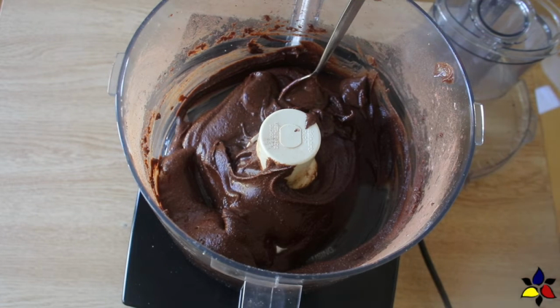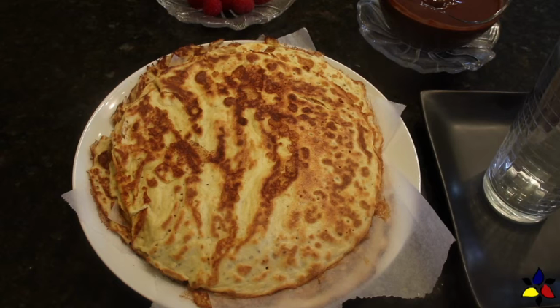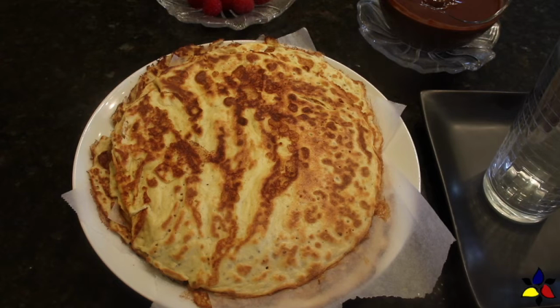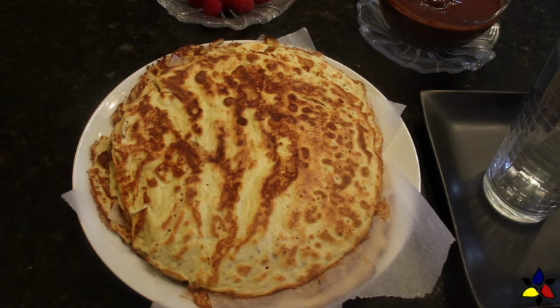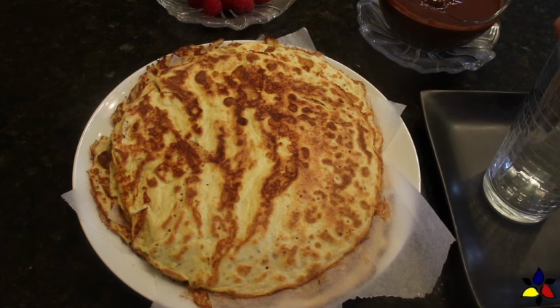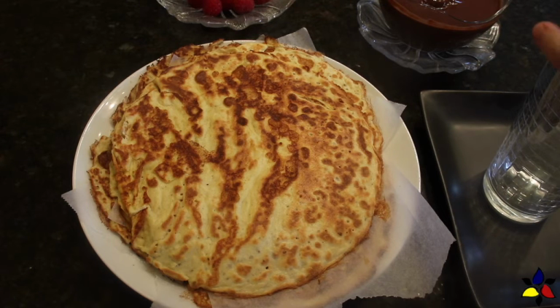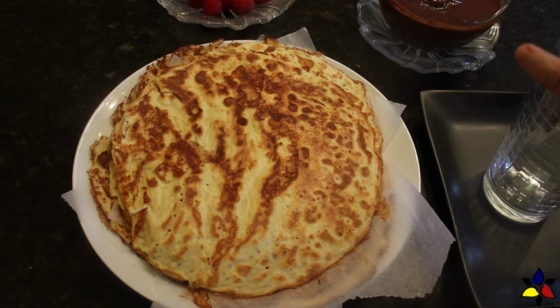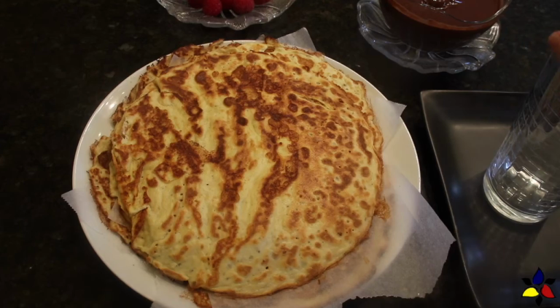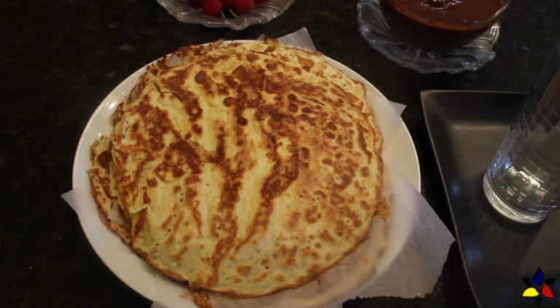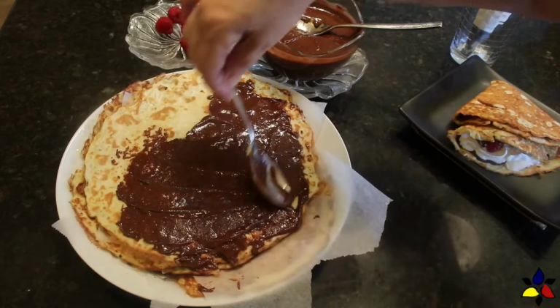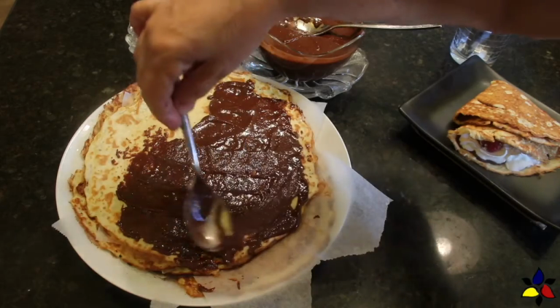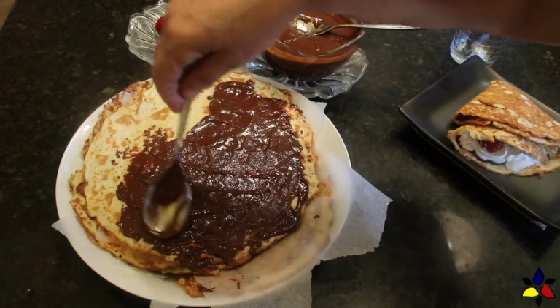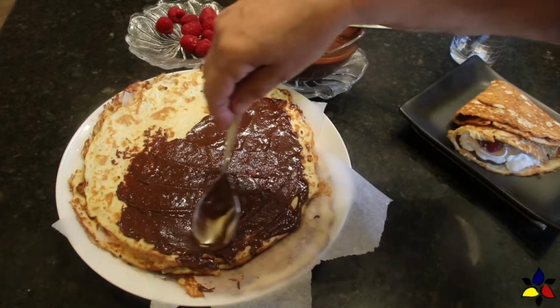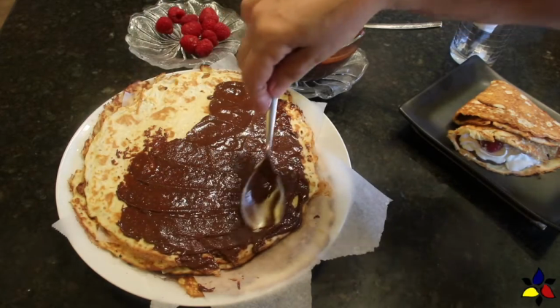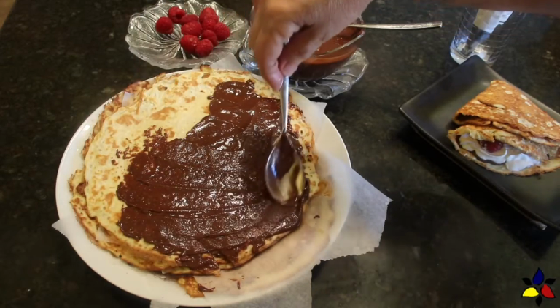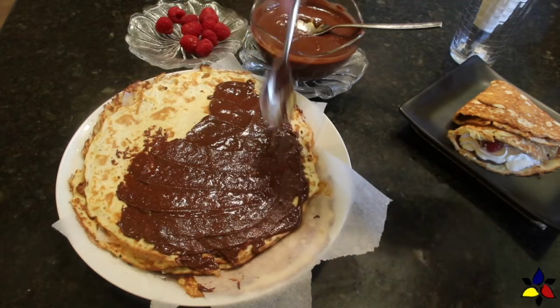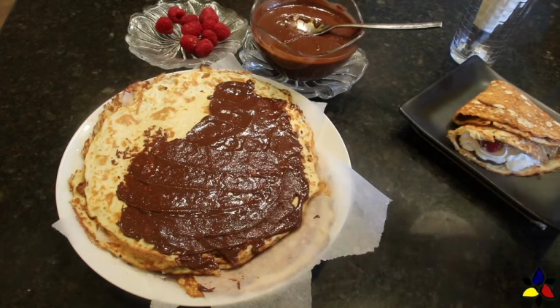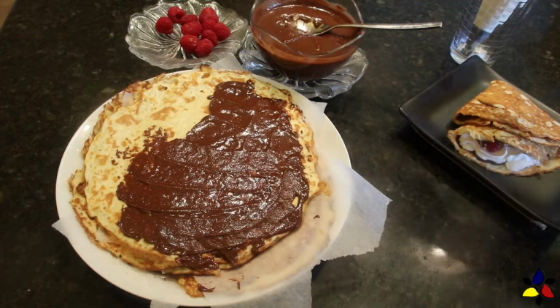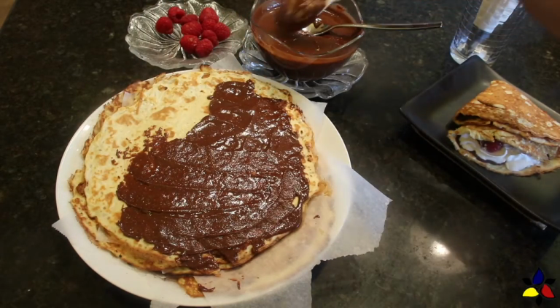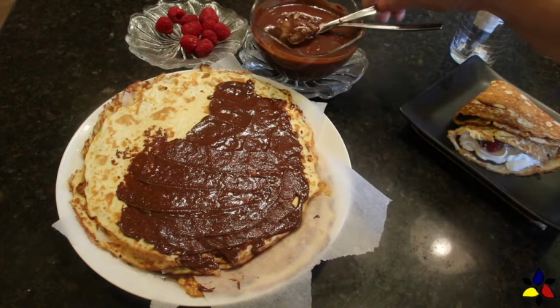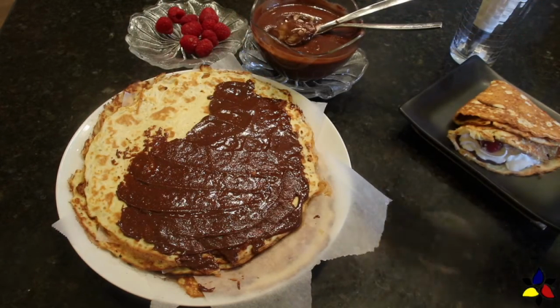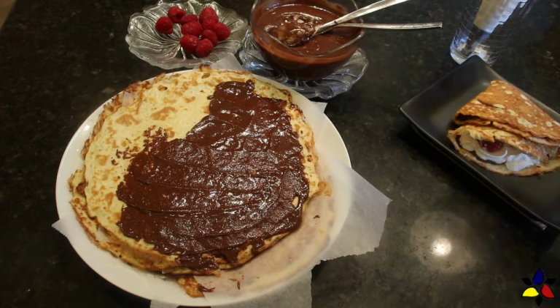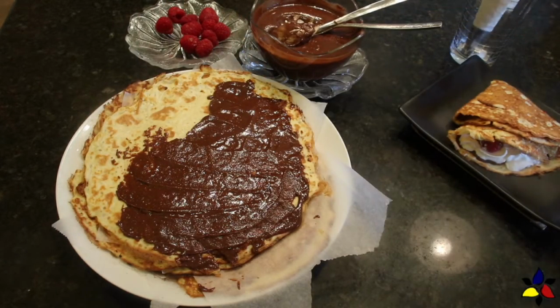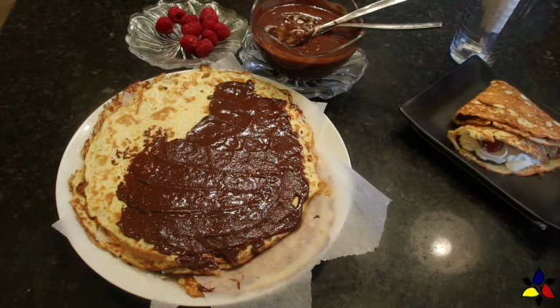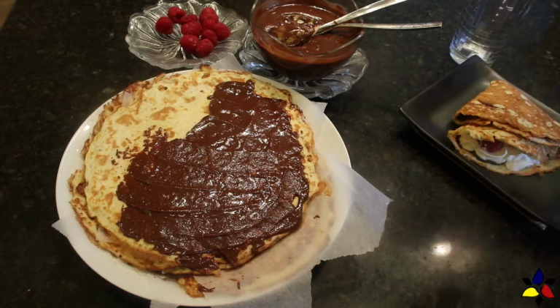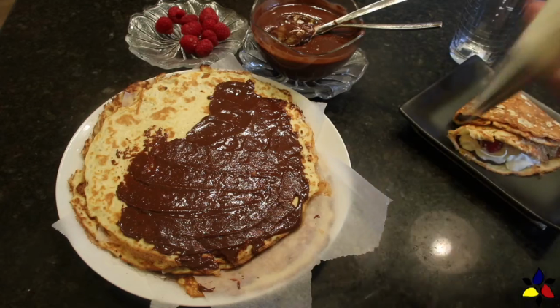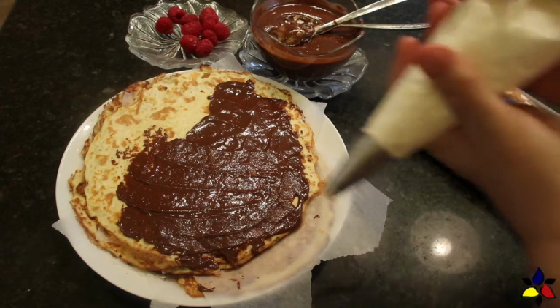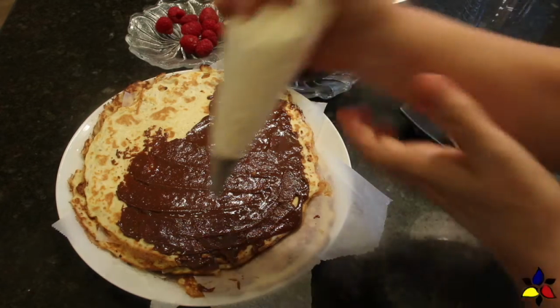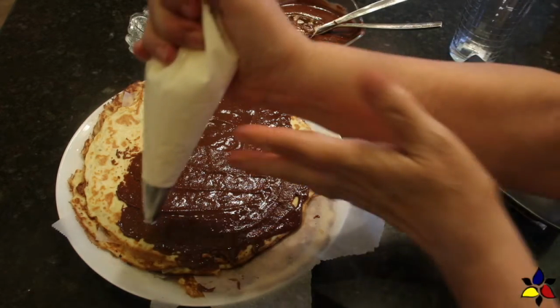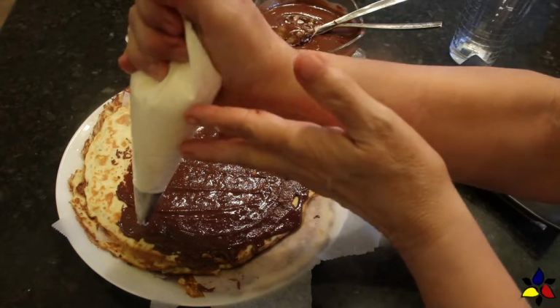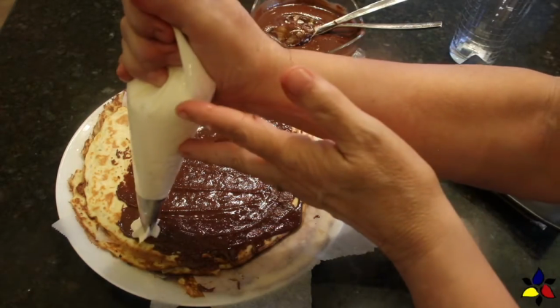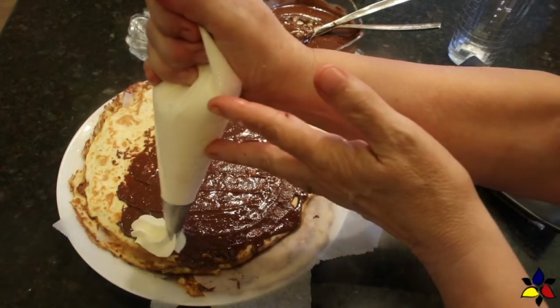In the next video, I will first show you how to make an authentic French crepe, and then make the crepes we had in Vich, Croatia, which were Nutella and whipped cream filled palacinke.